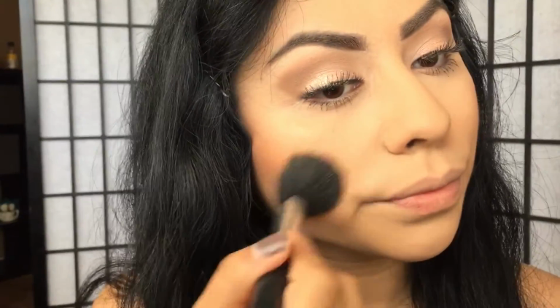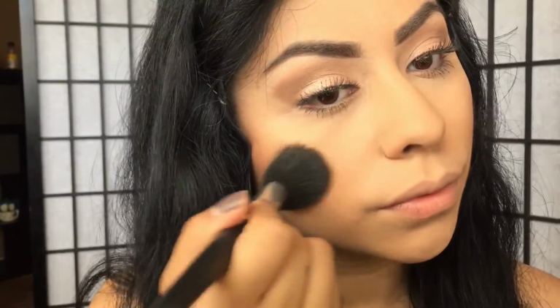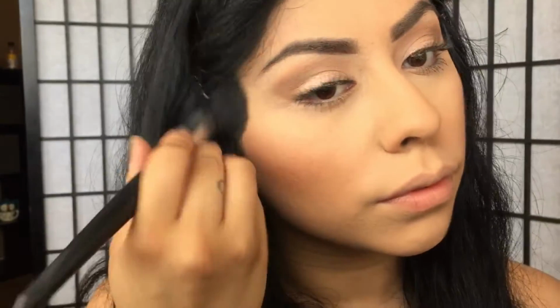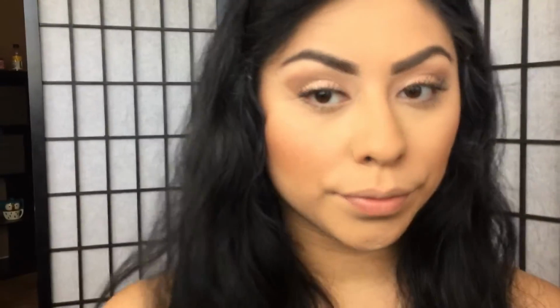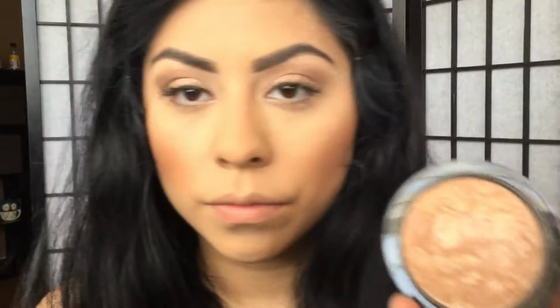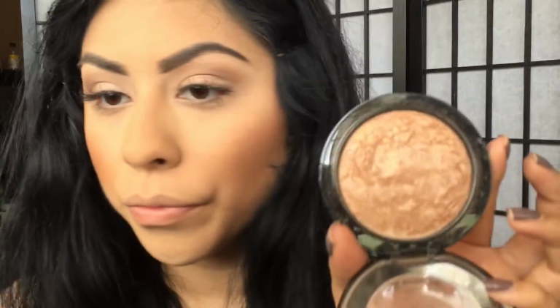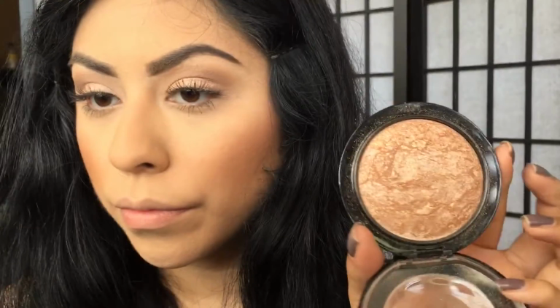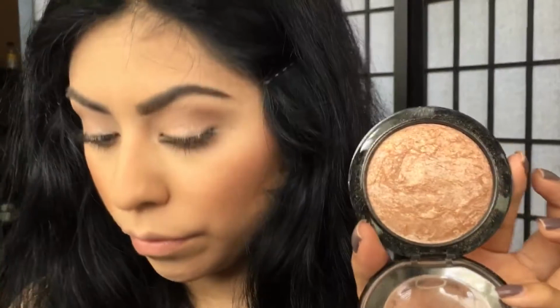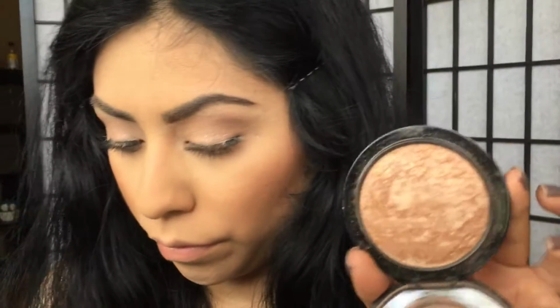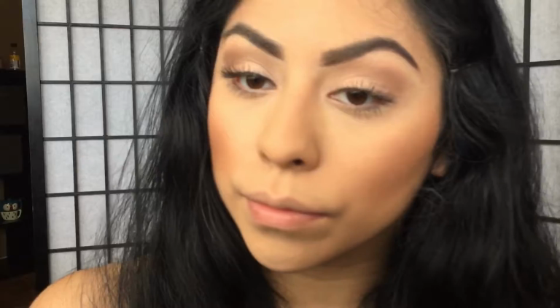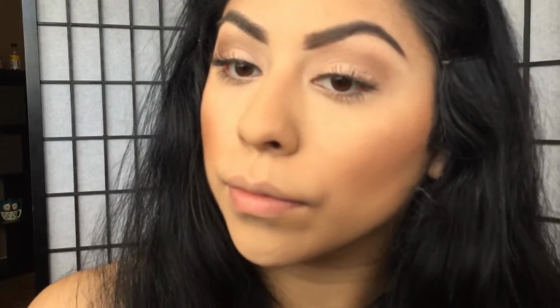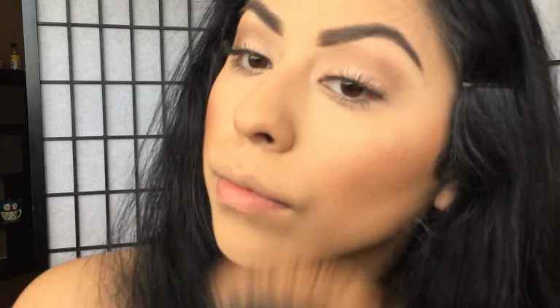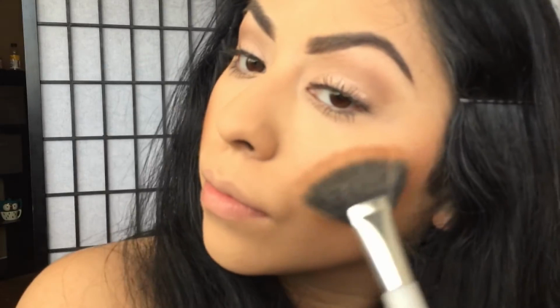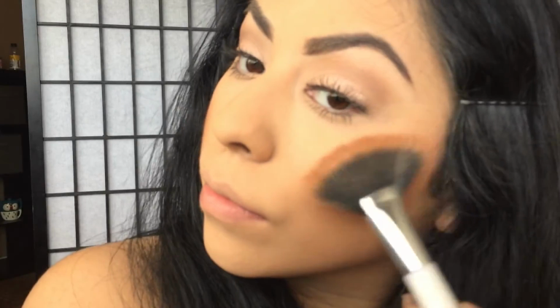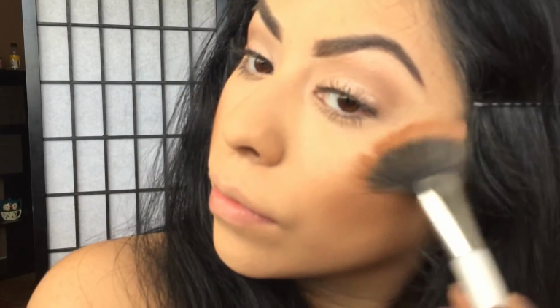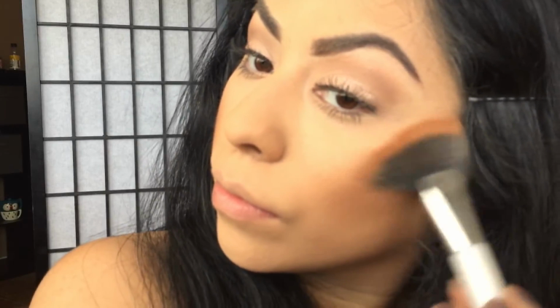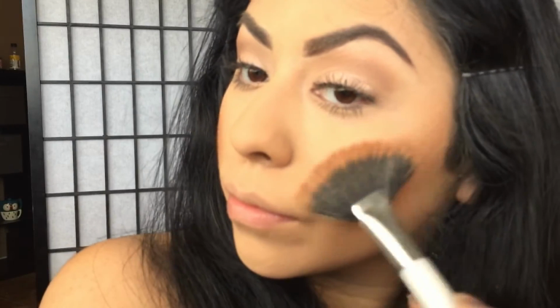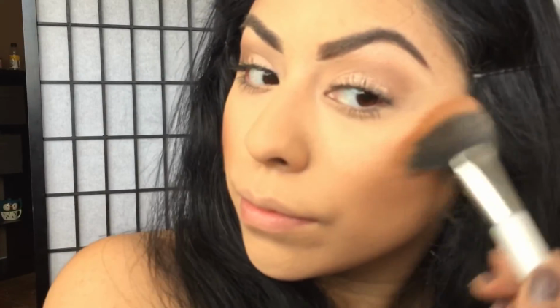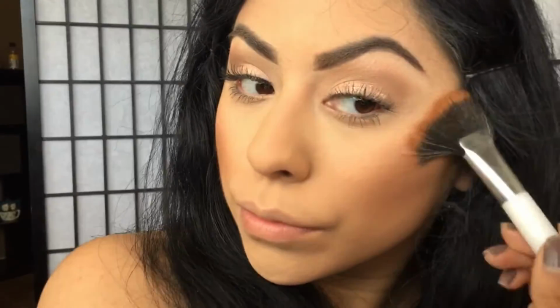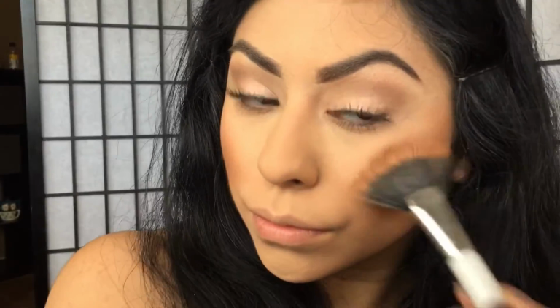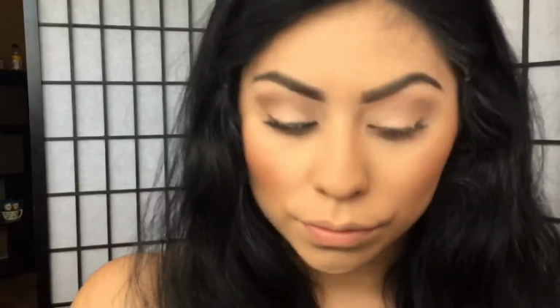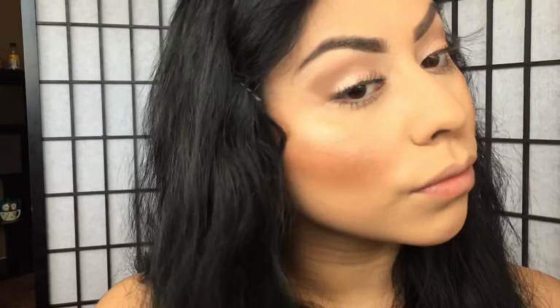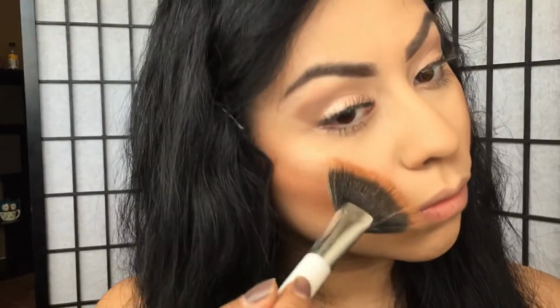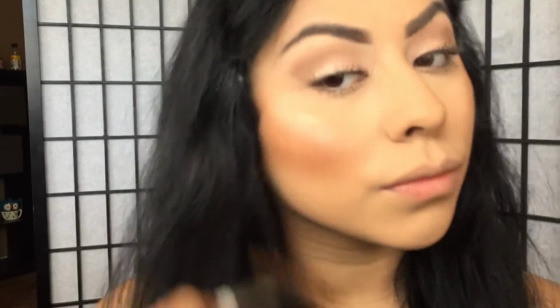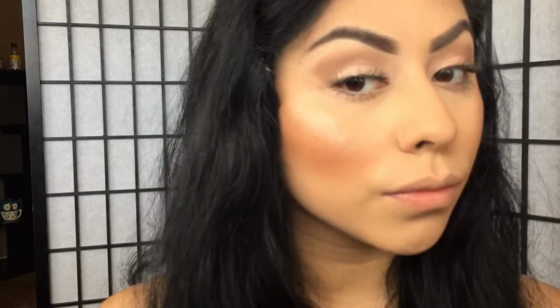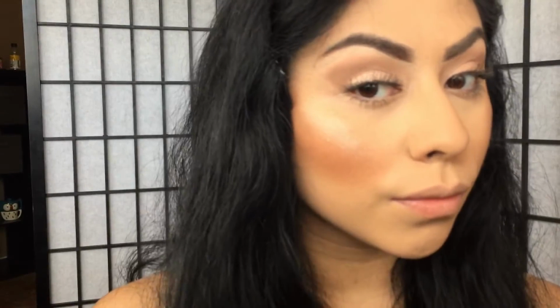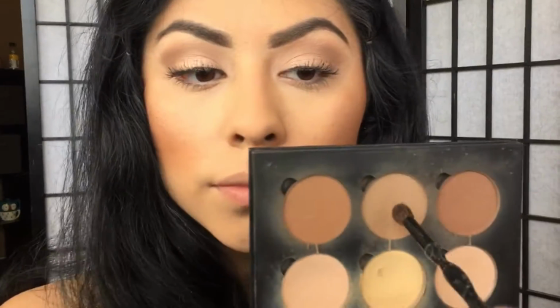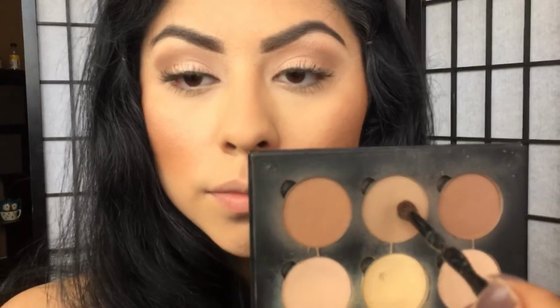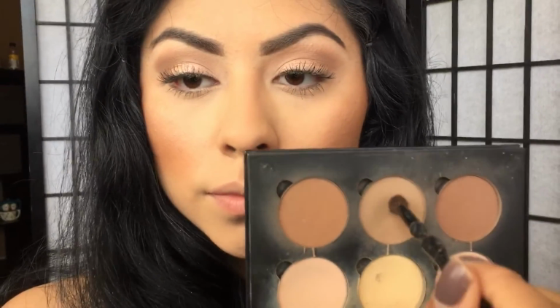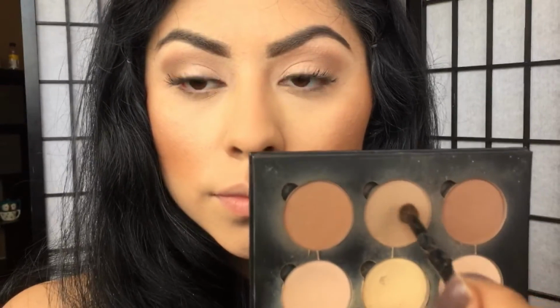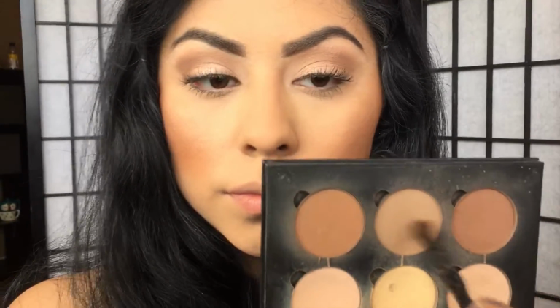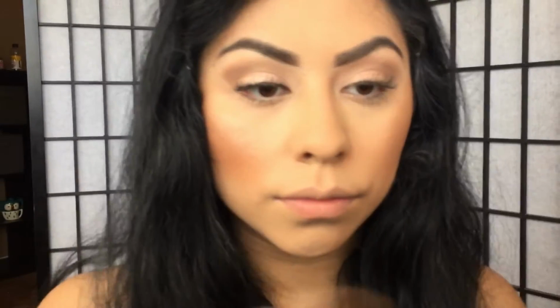For a cheekbone highlight I'm going to use the MAC Mineralized Skin Finish Highlighter in the shade Global Glow and apply it with a fan brush on top of the cheekbone contour.